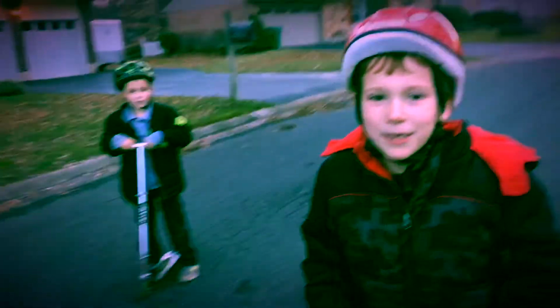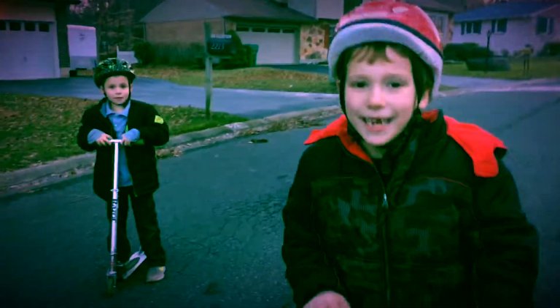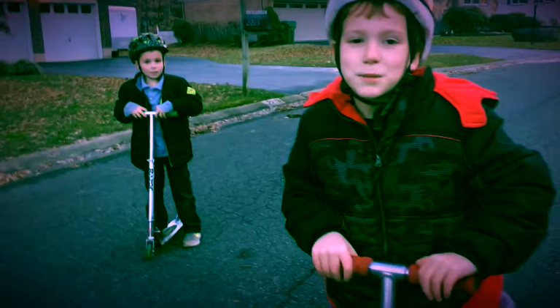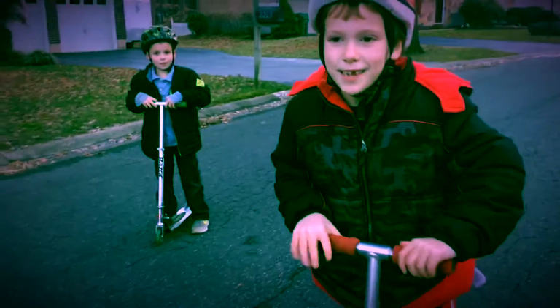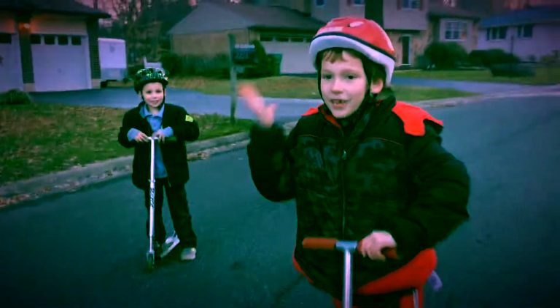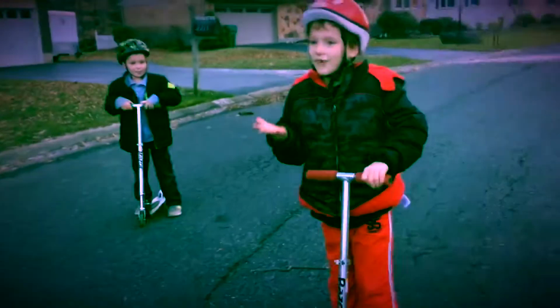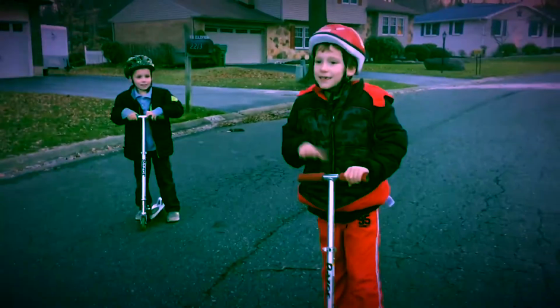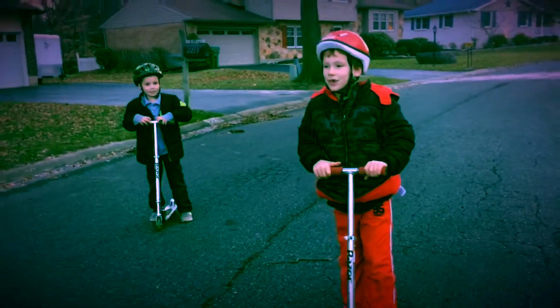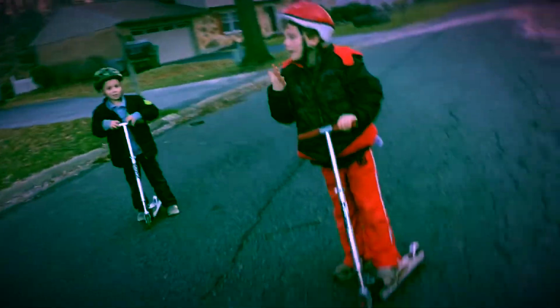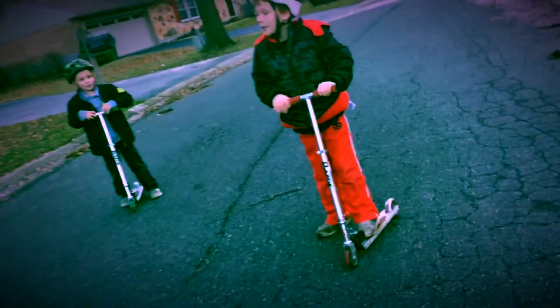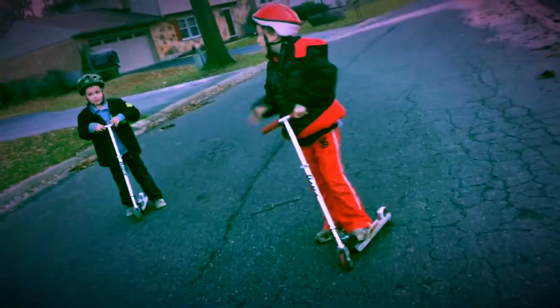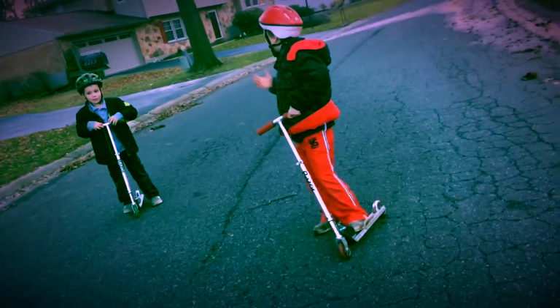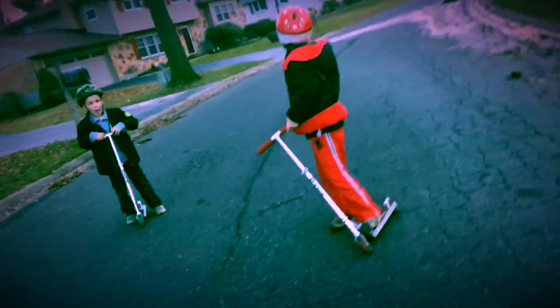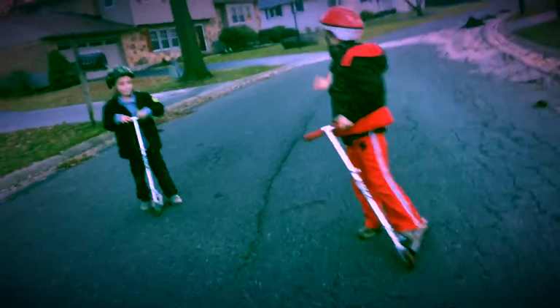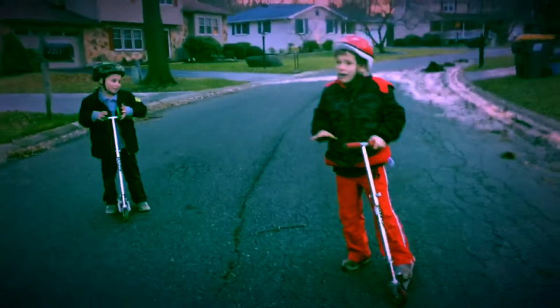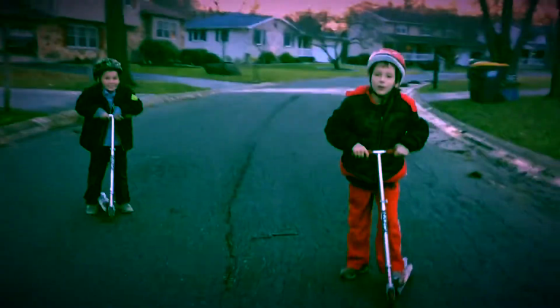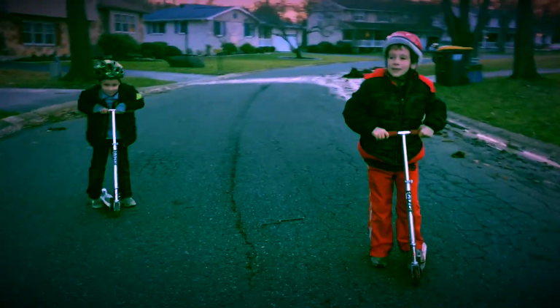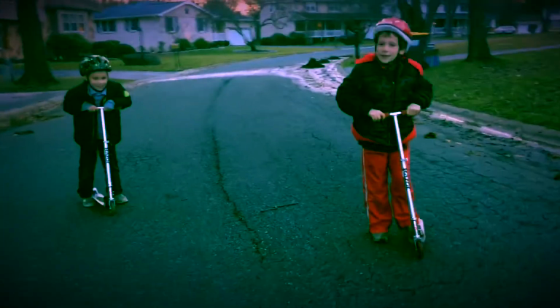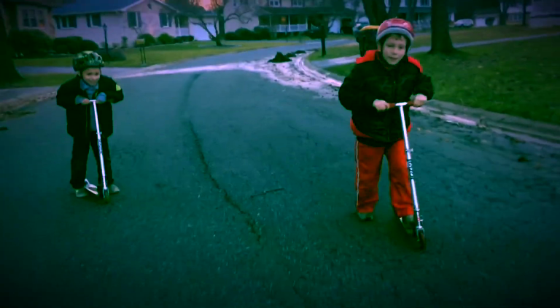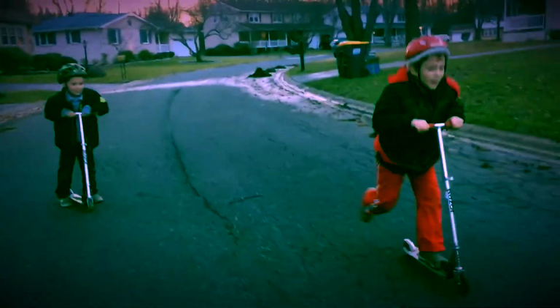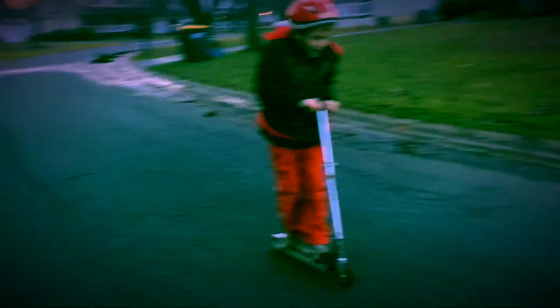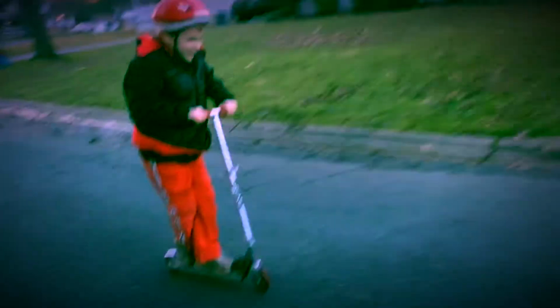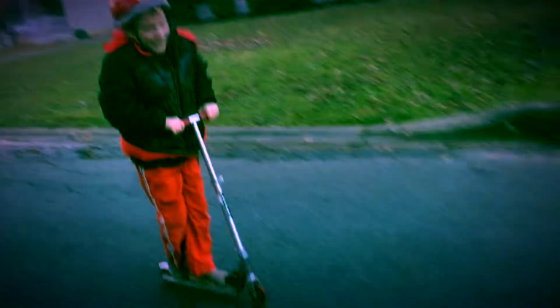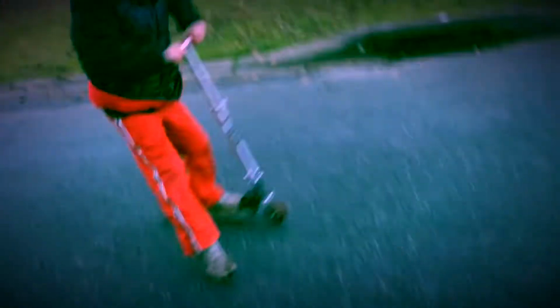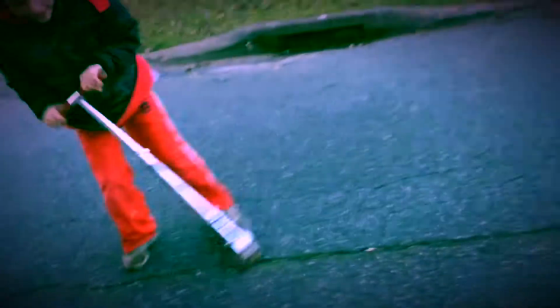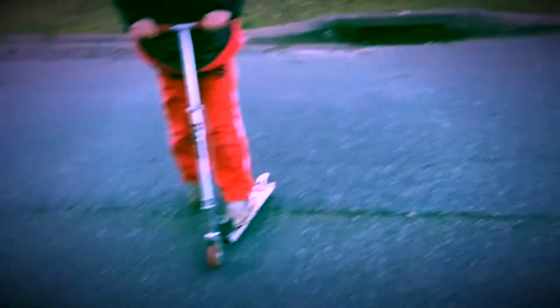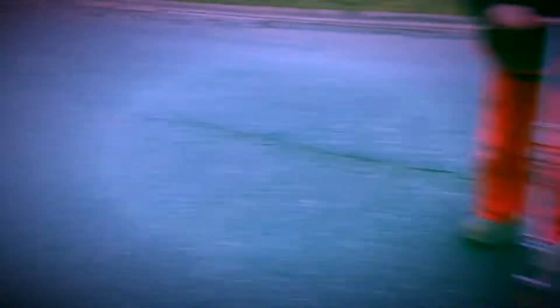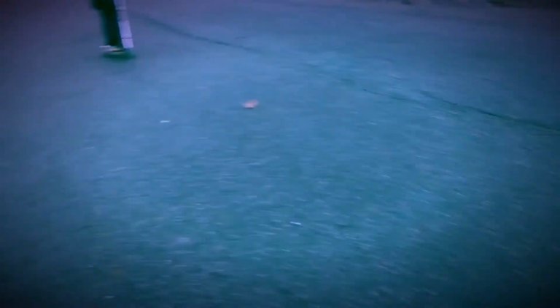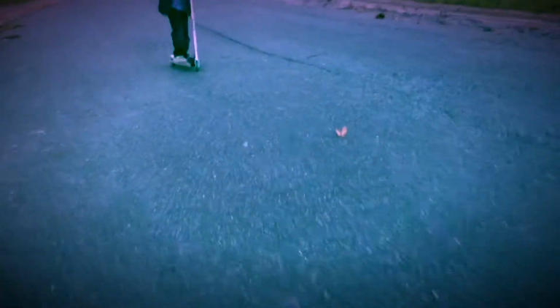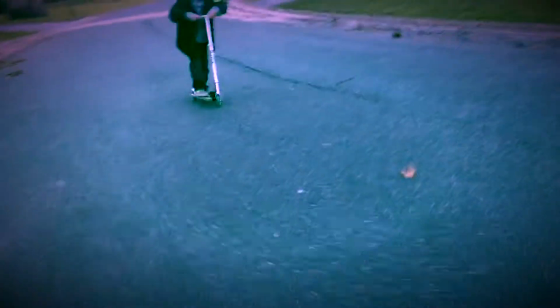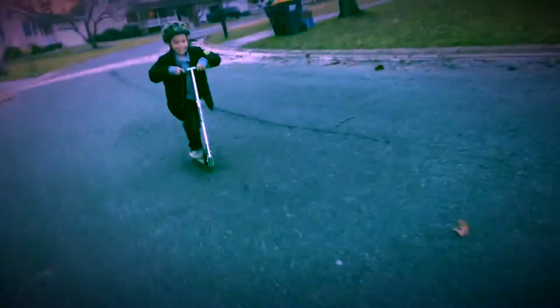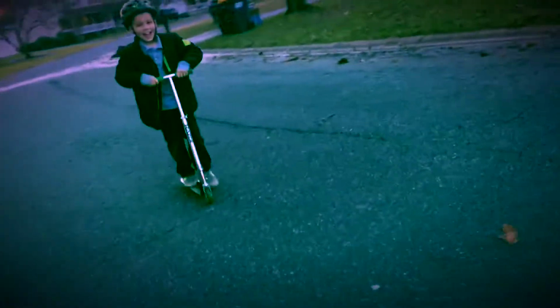So this is the trick we made up and it's very cool. This is how we do it — oh no, I can't turn, I can't turn! And here goes Avery — I can't turn, I really can't.